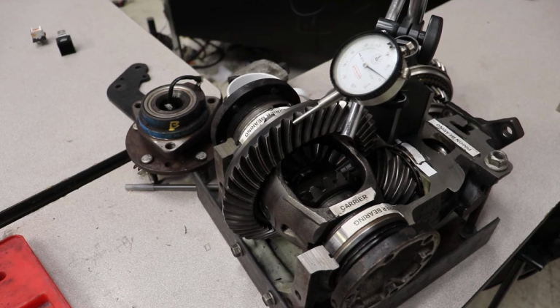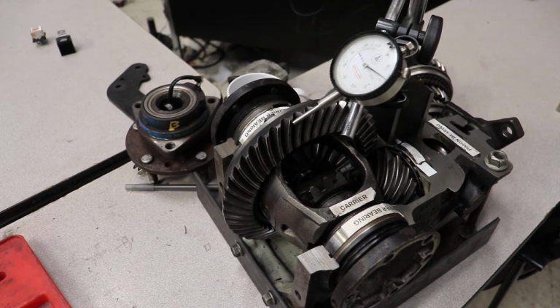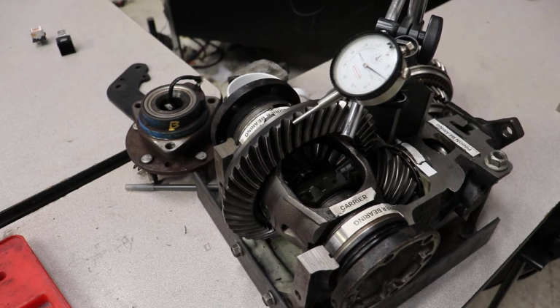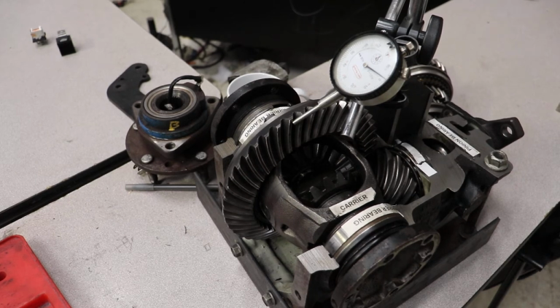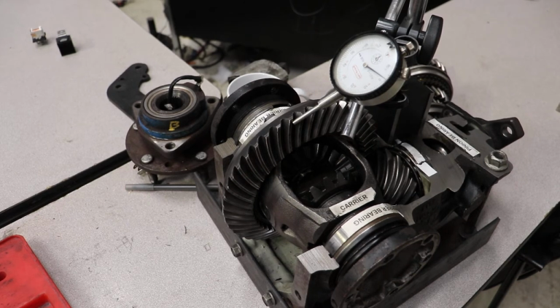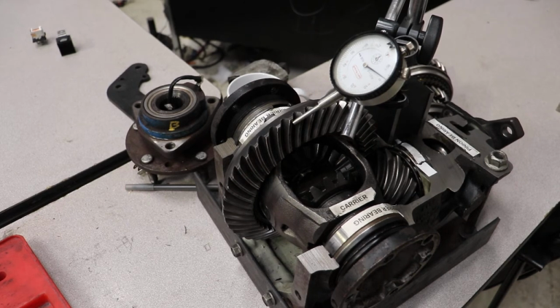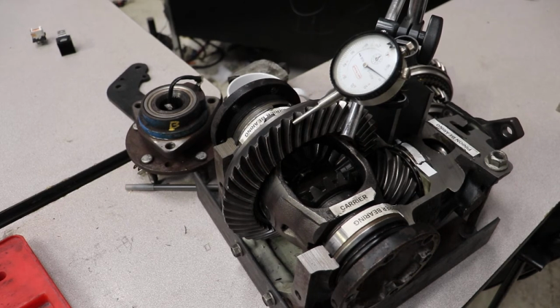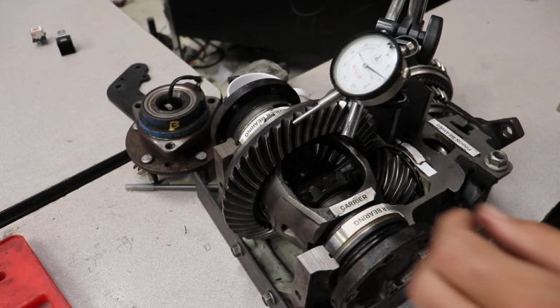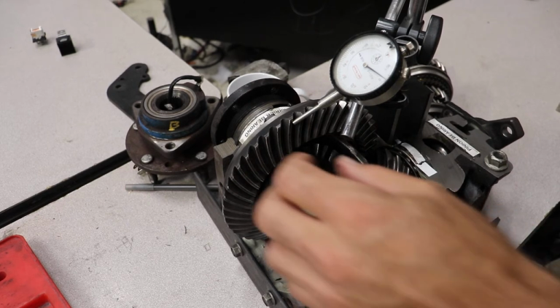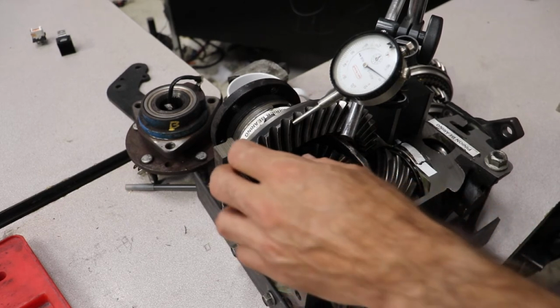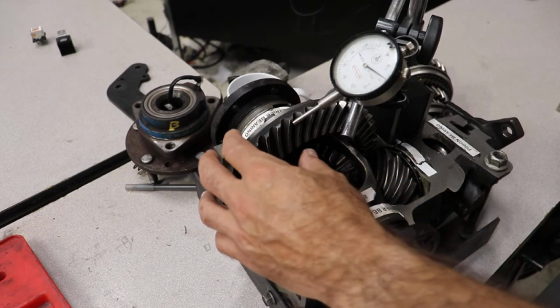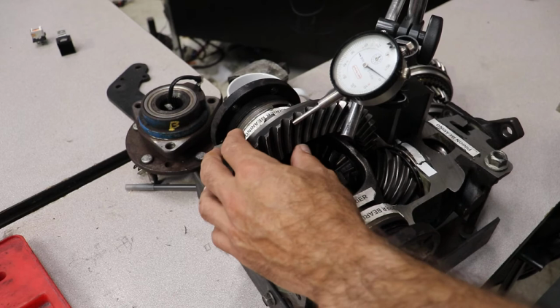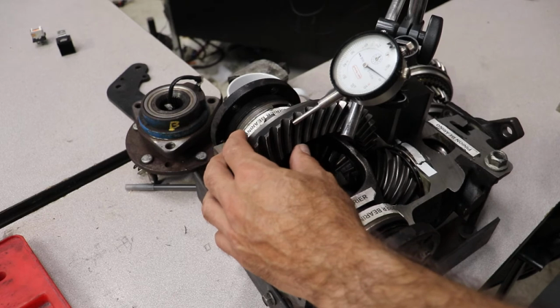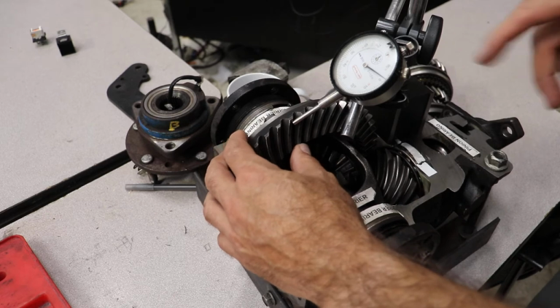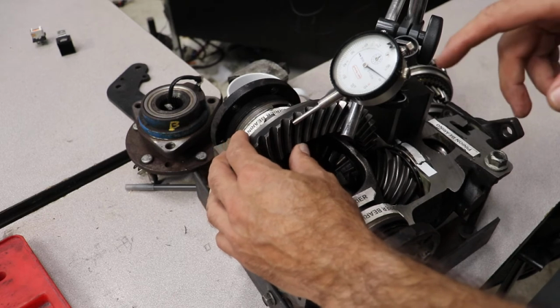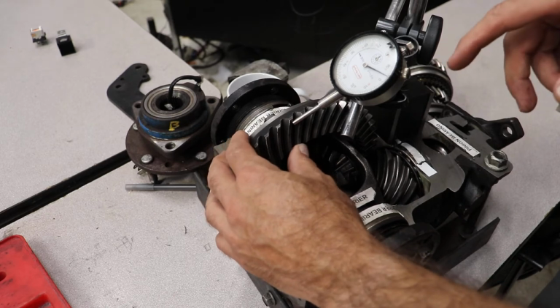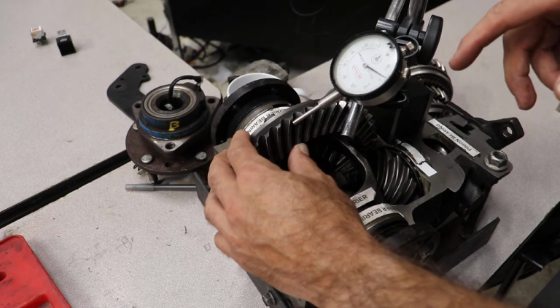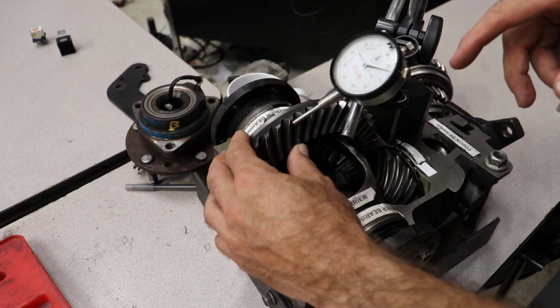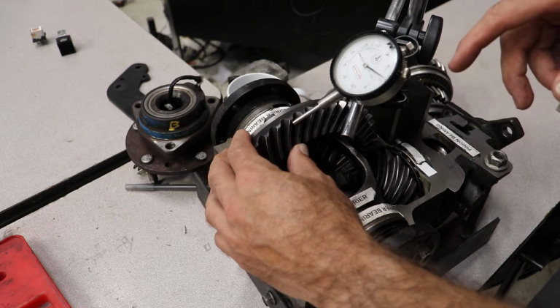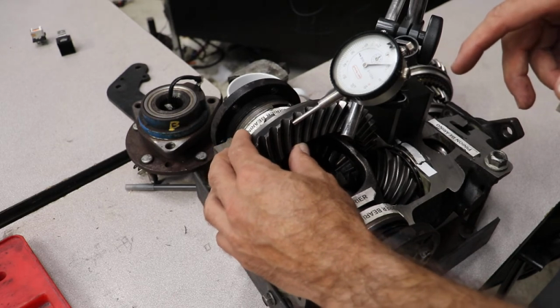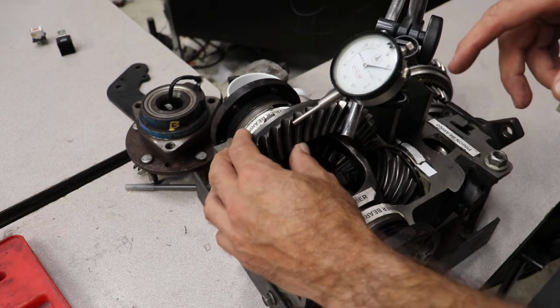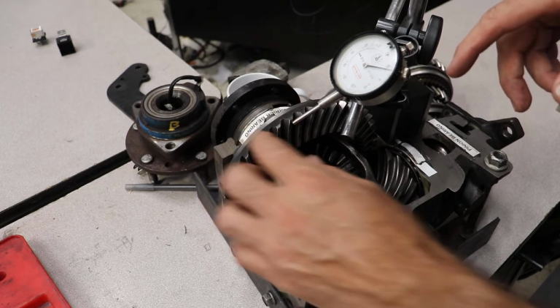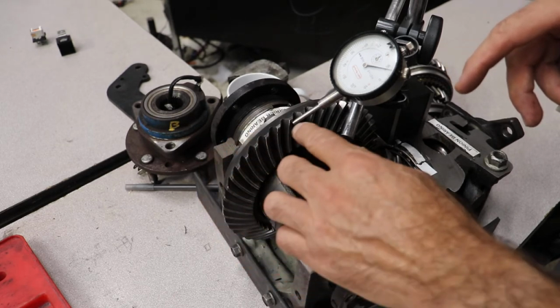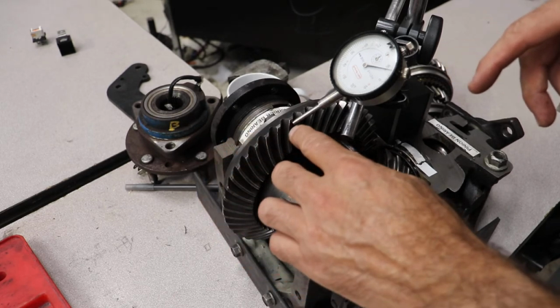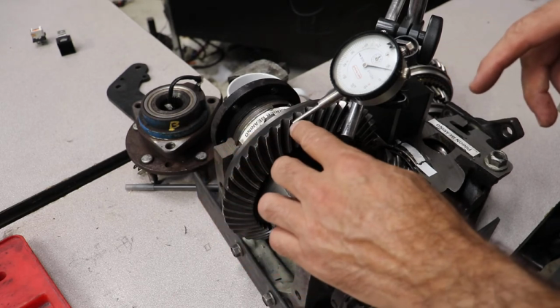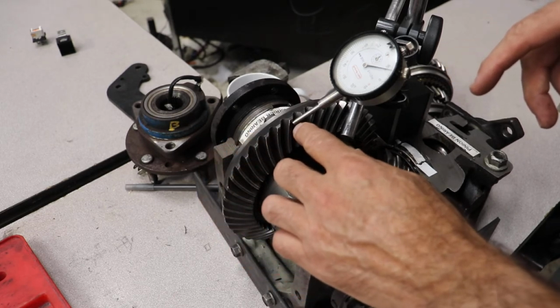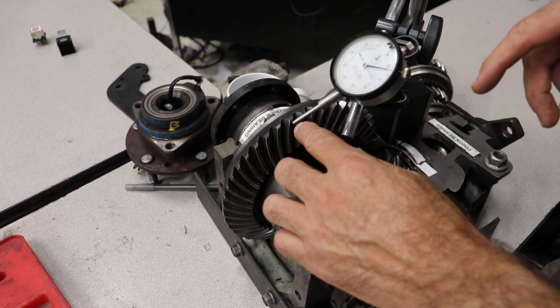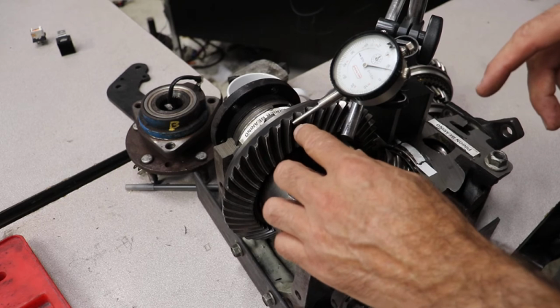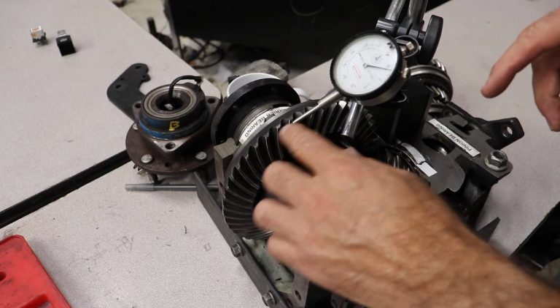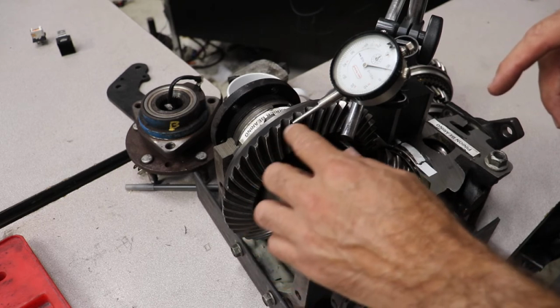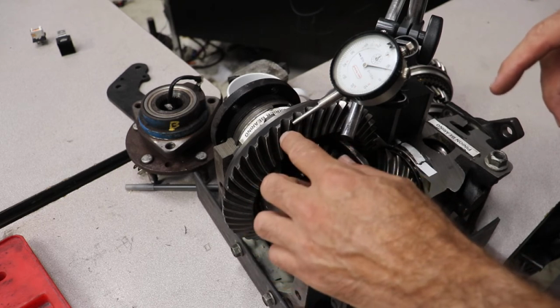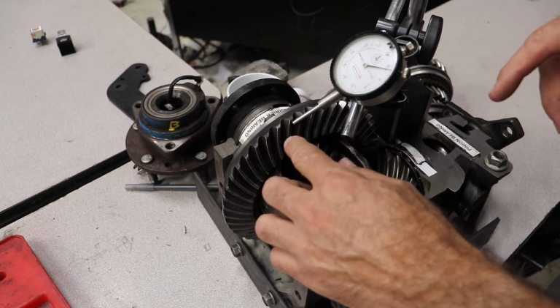When you're taking your ASC test for manual transmissions, if you see the dial indicator set up like this, what they're measuring is ring gear backlash.